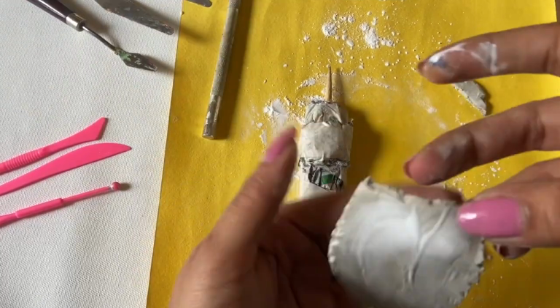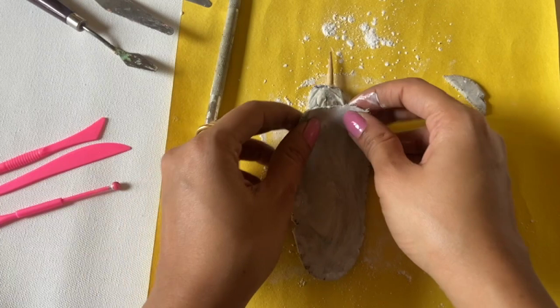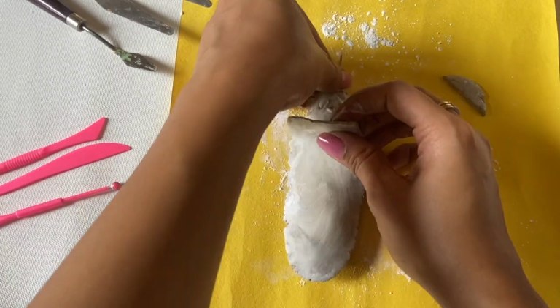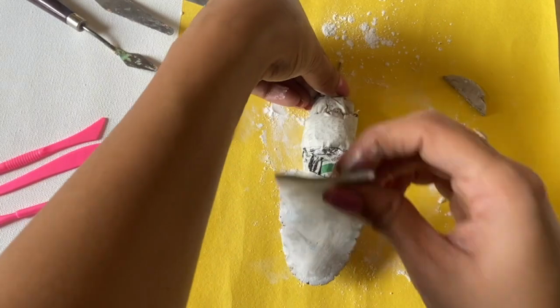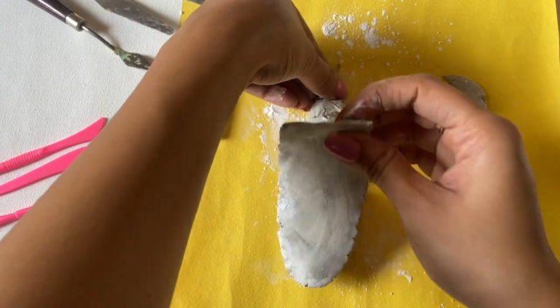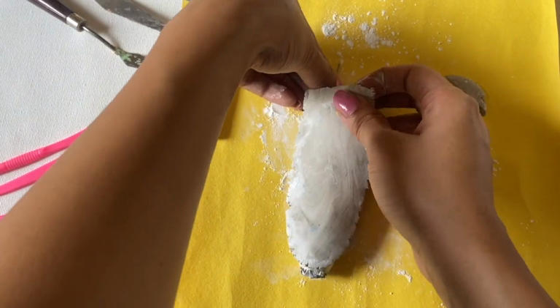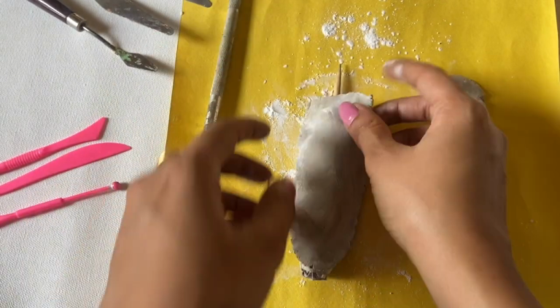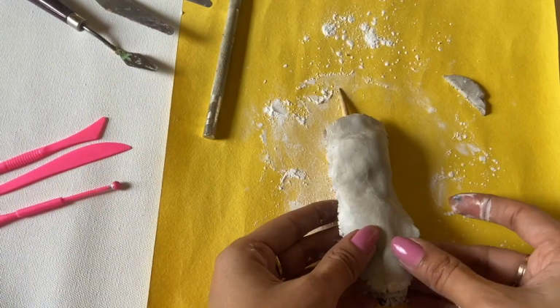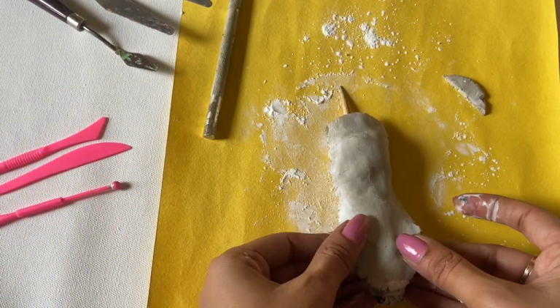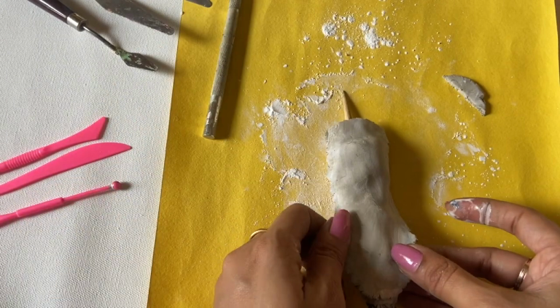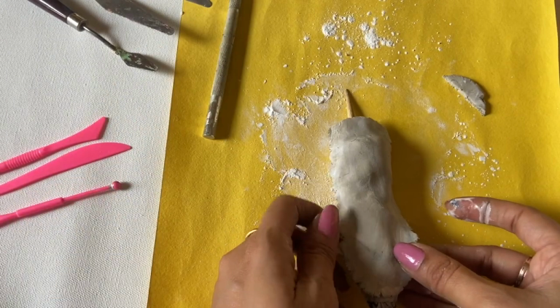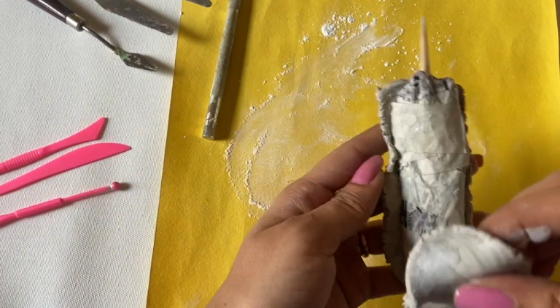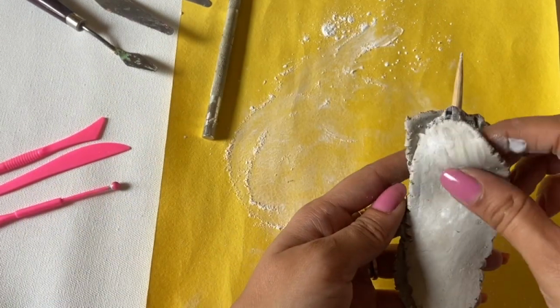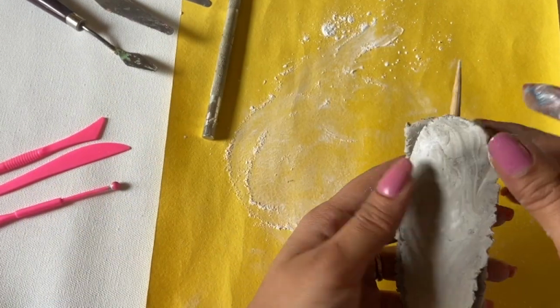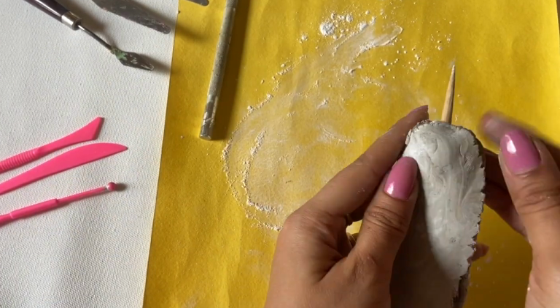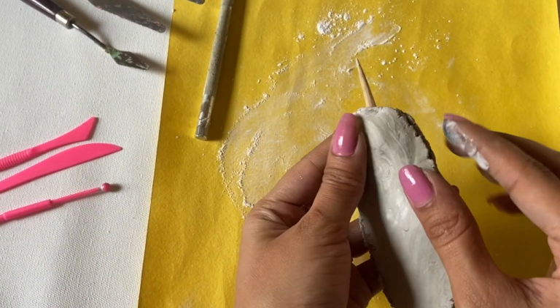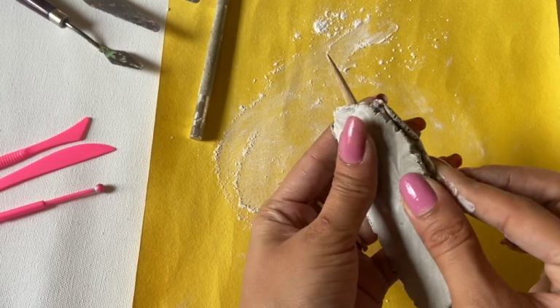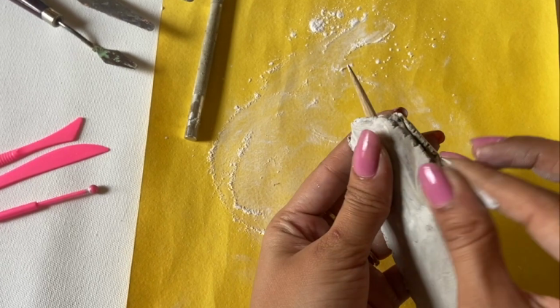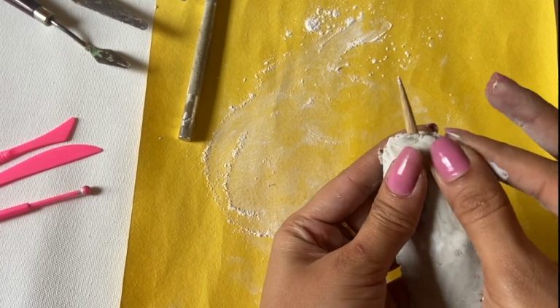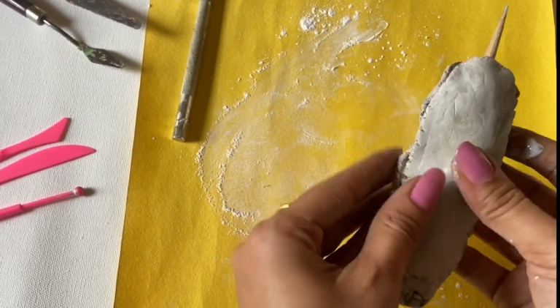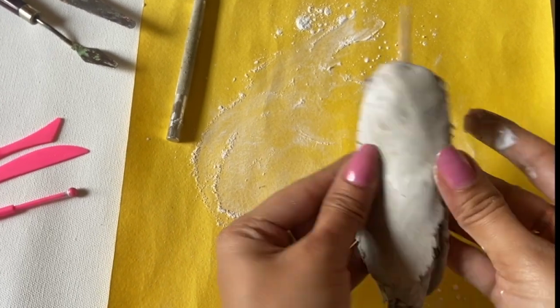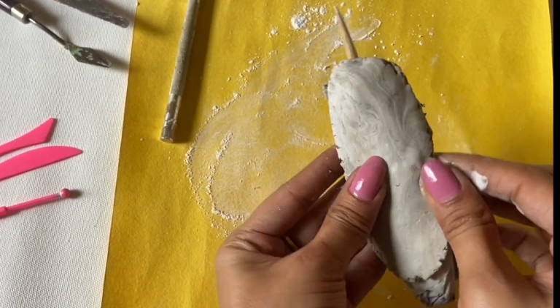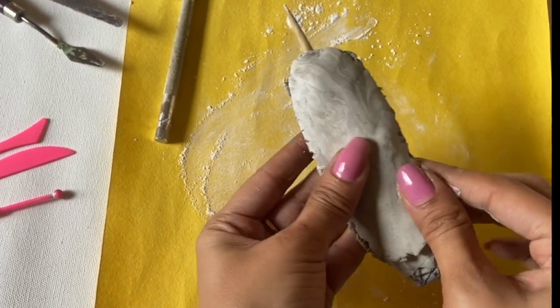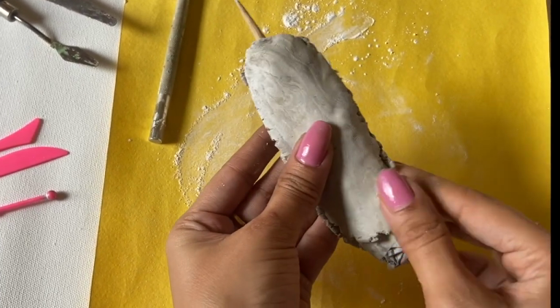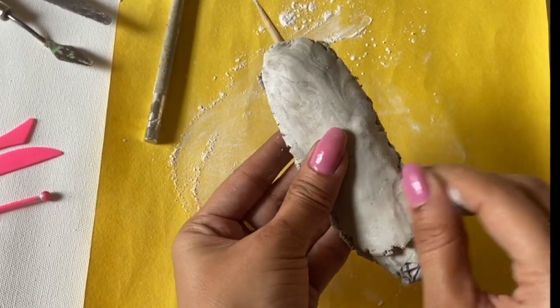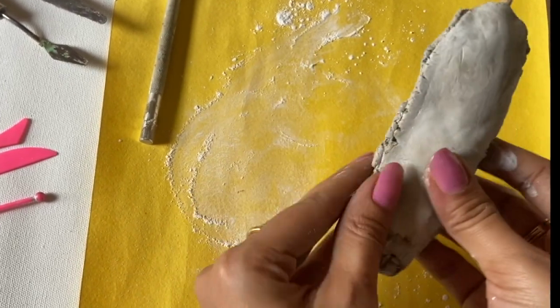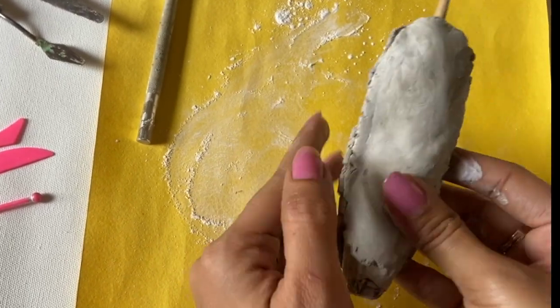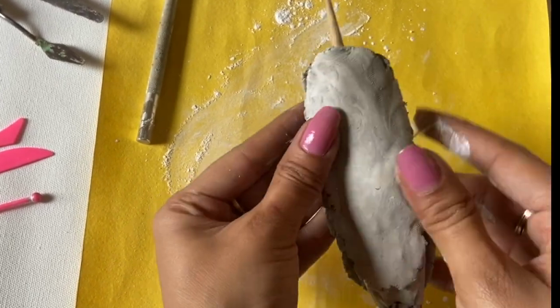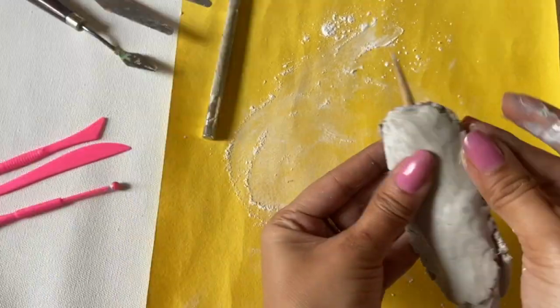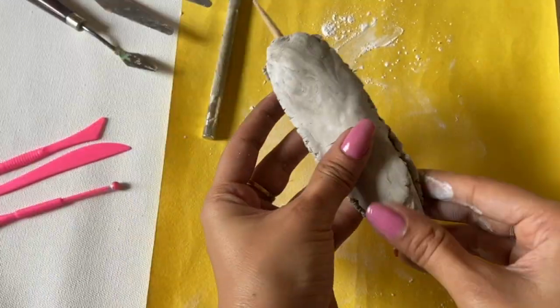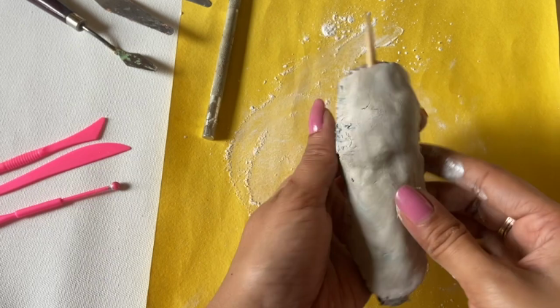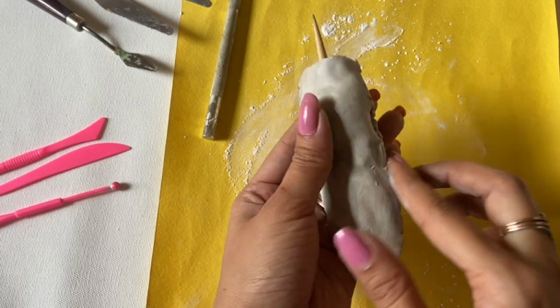After making the structure out of newspaper, we will put our clay on it so that less clay is used. And guys, to be very honest, I told you that I left this project at the beach.